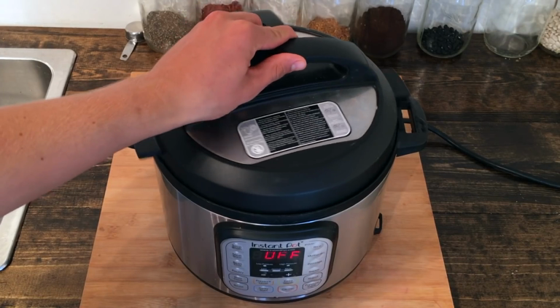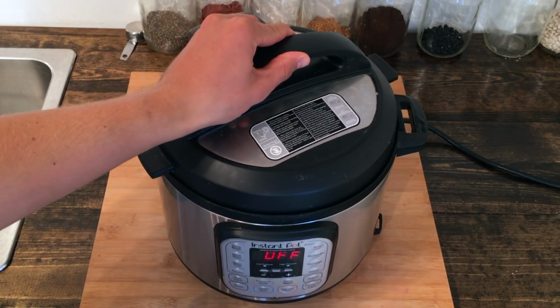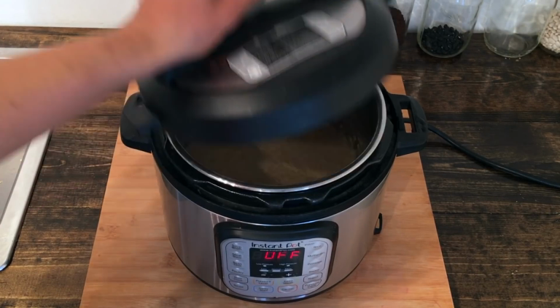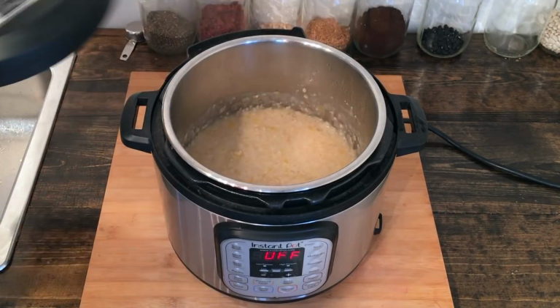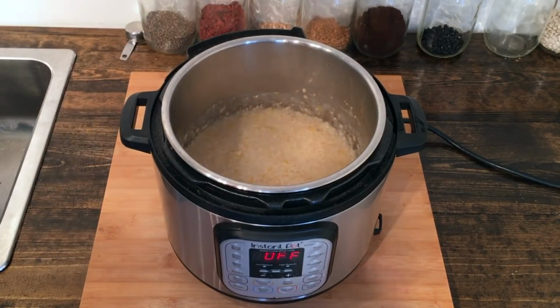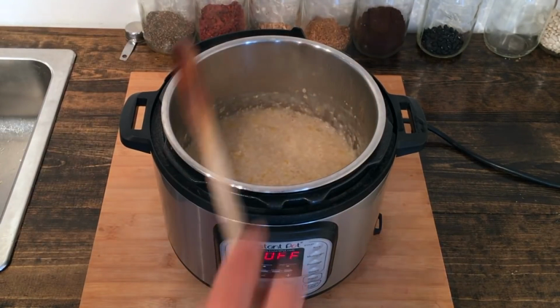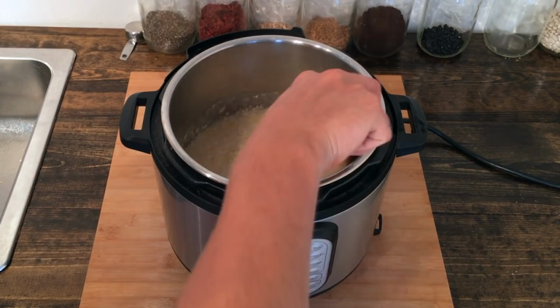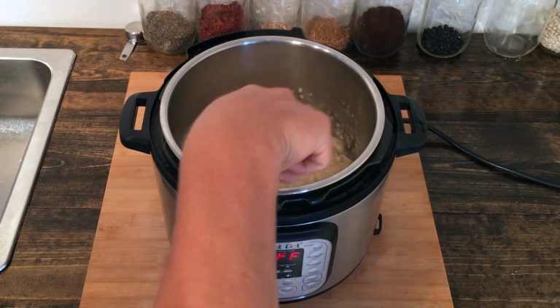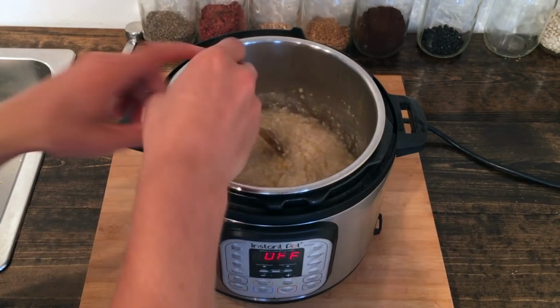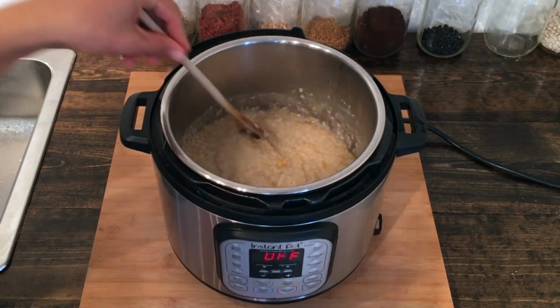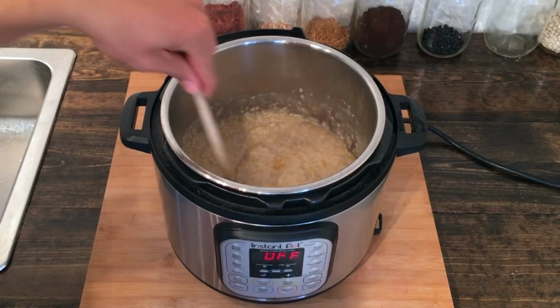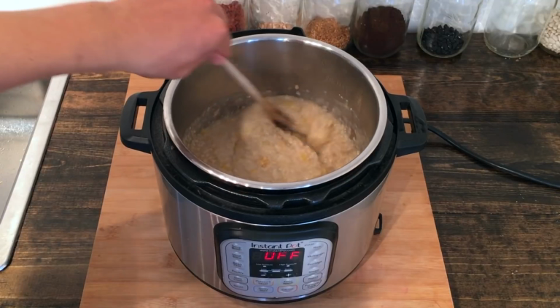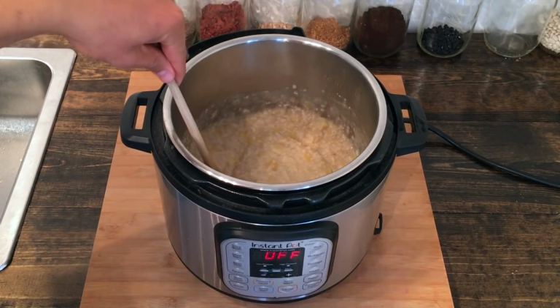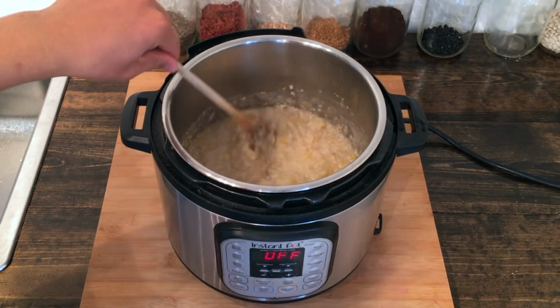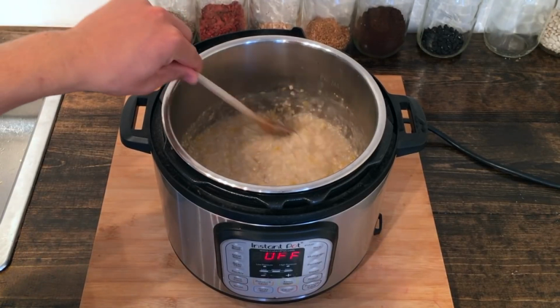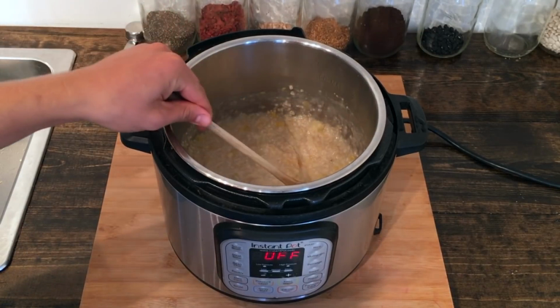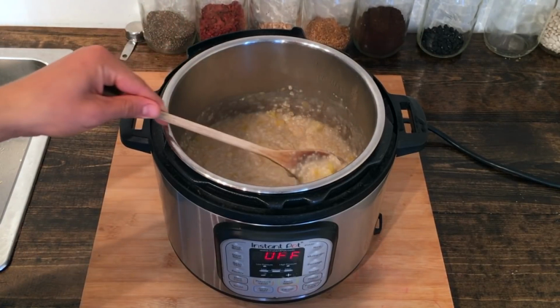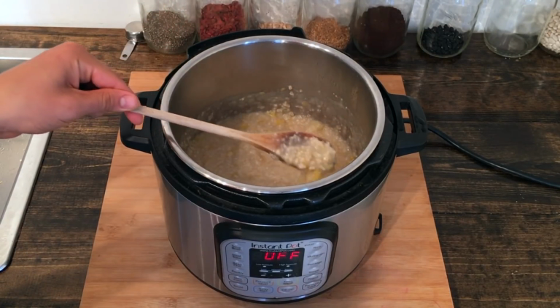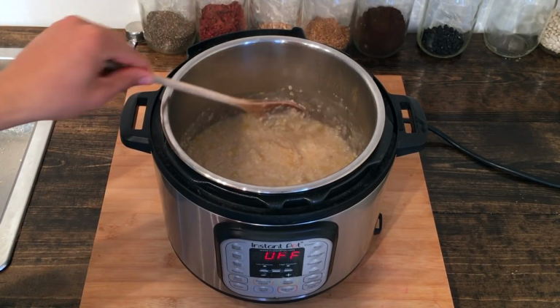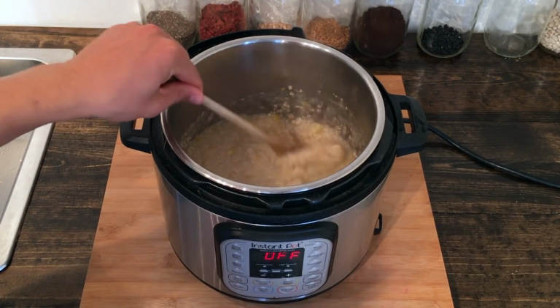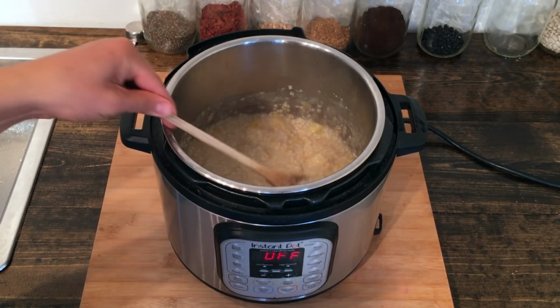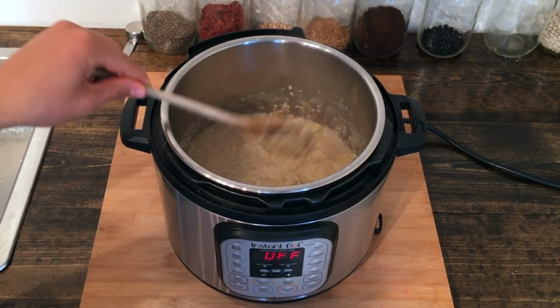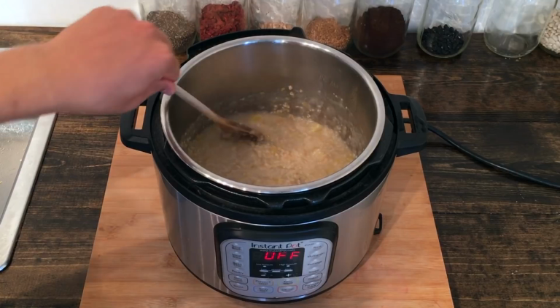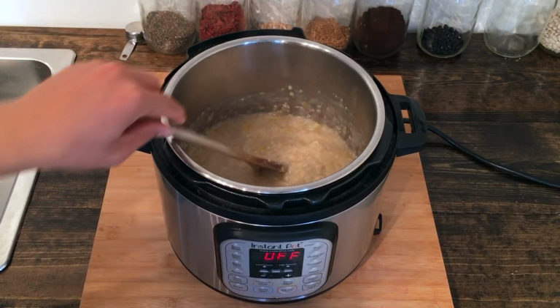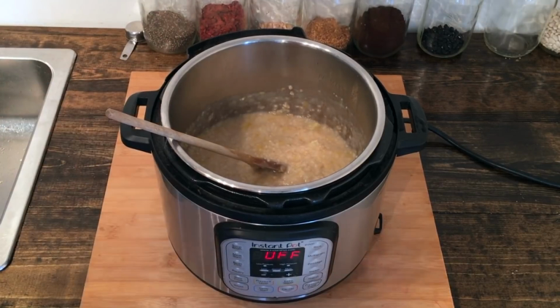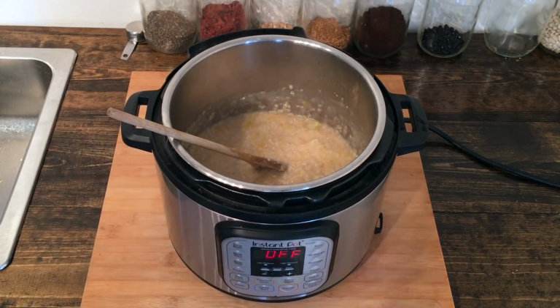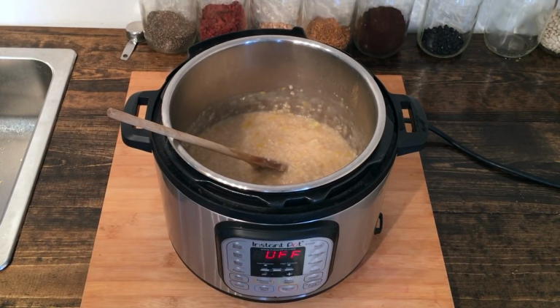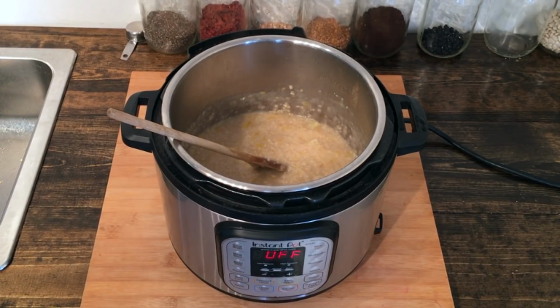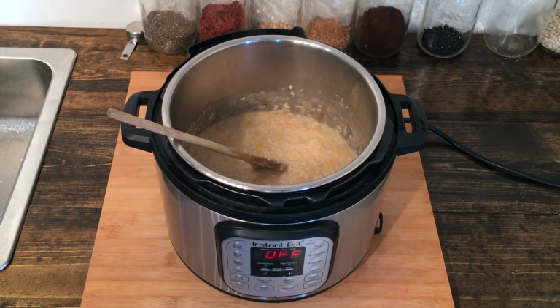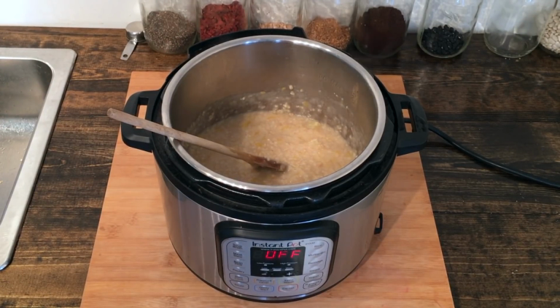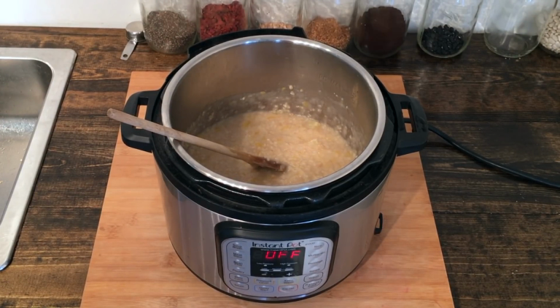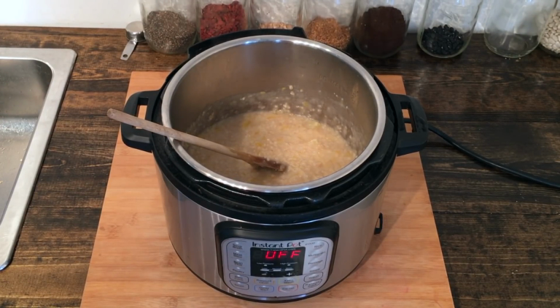We let the Instant Pot naturally release — it took around 30 minutes. Let's open it up and see how it looks. Oh, that looks absolutely fantastic! You can see the nice chunks of pineapple and mango in there — just fantastic.